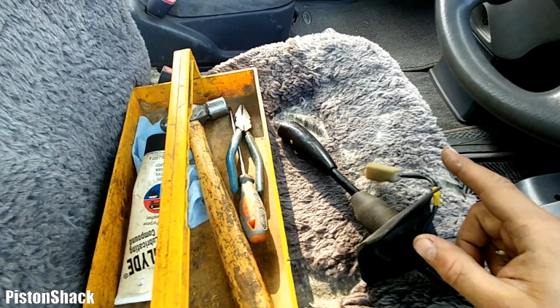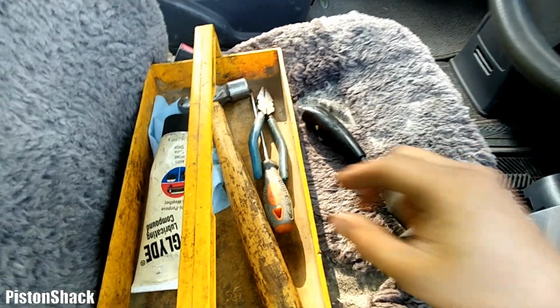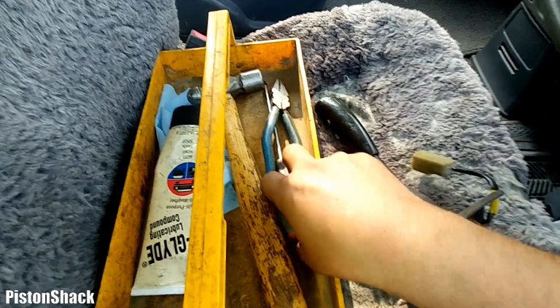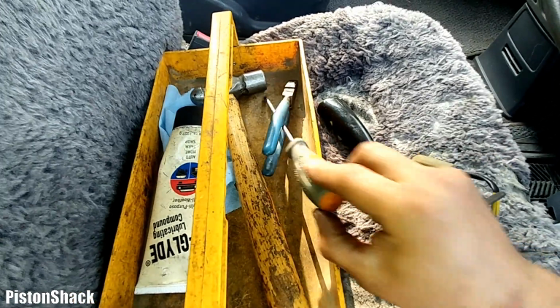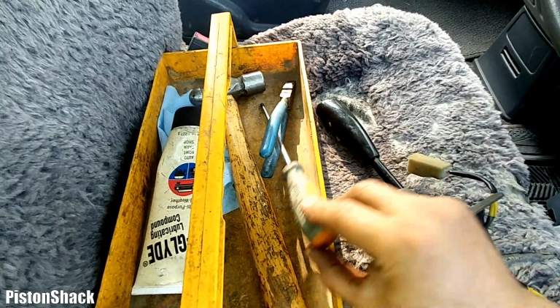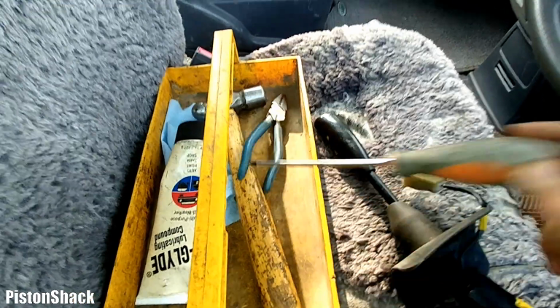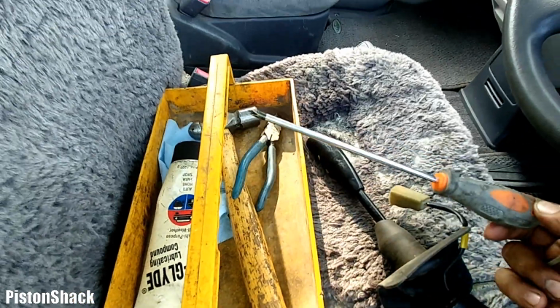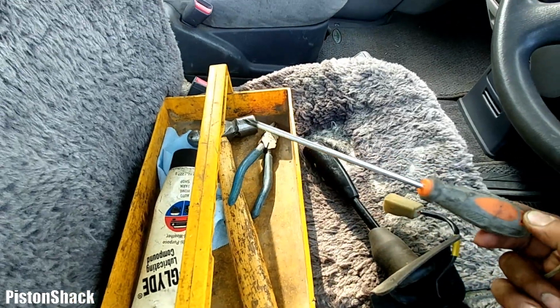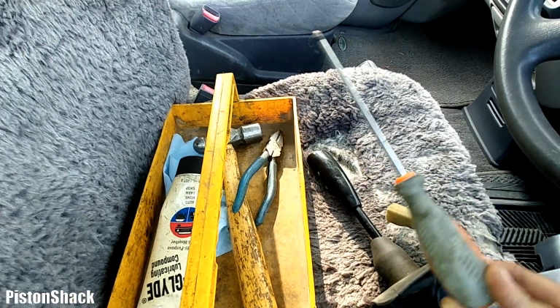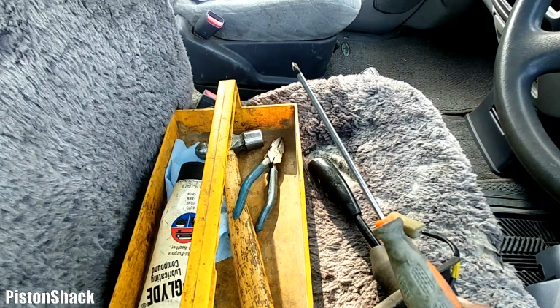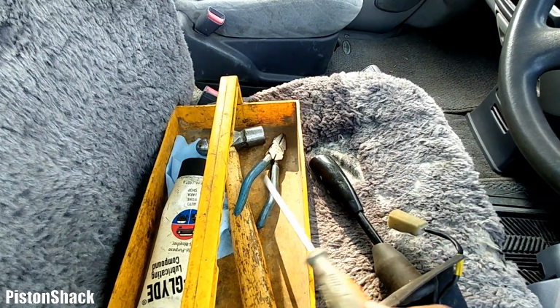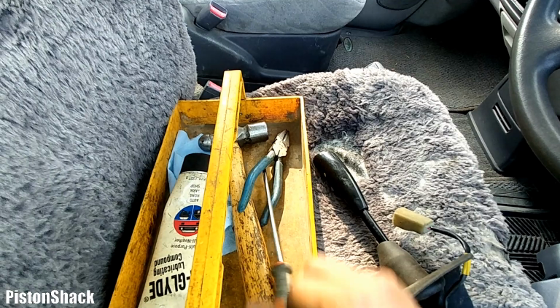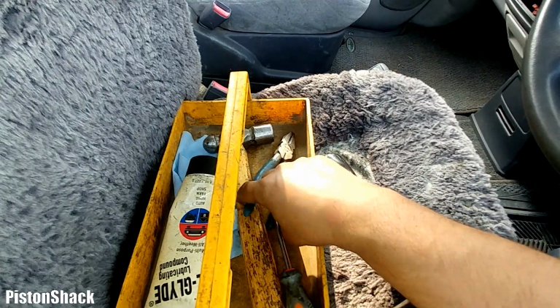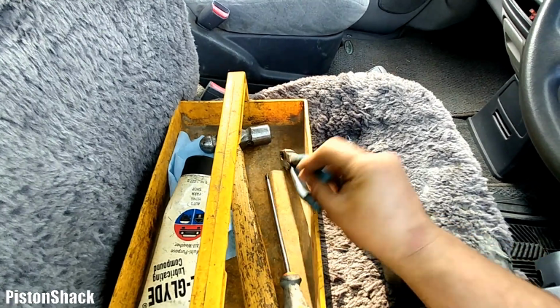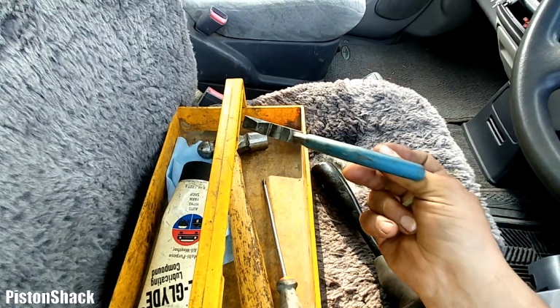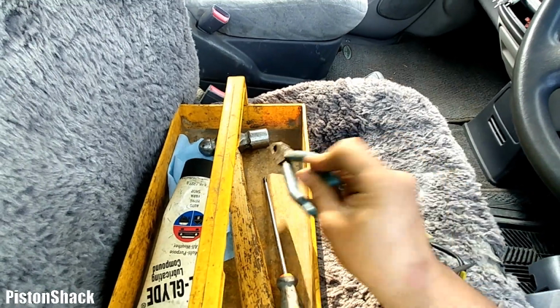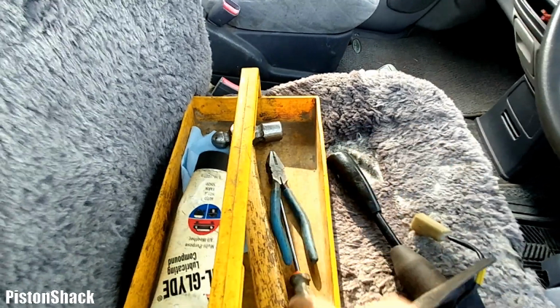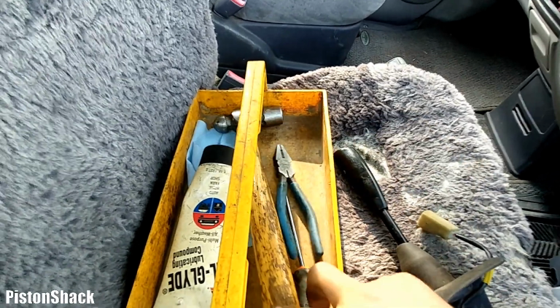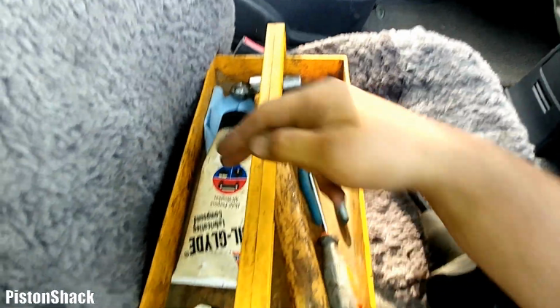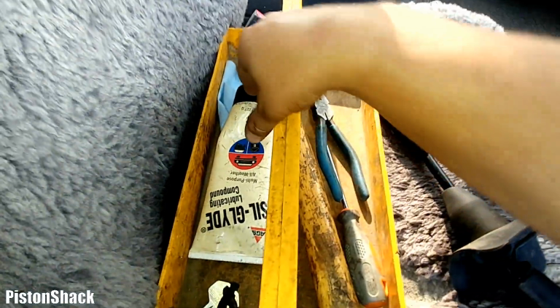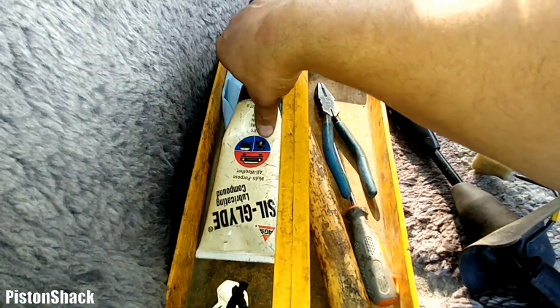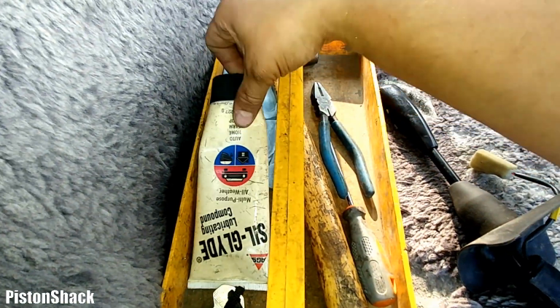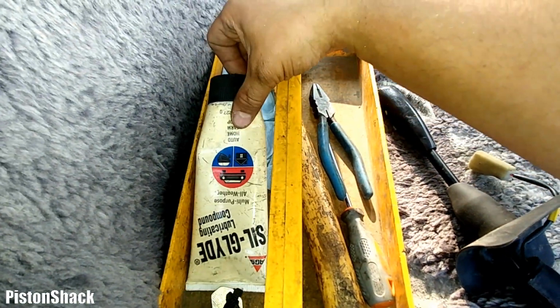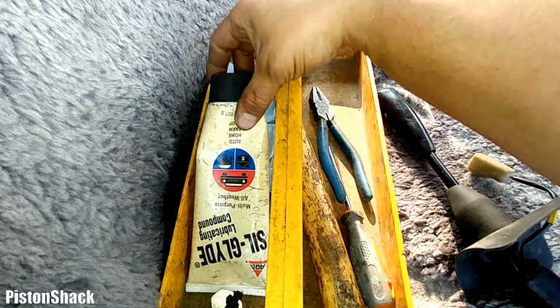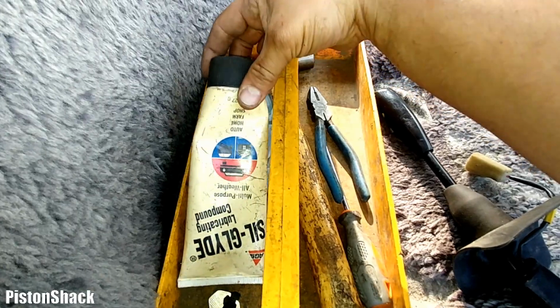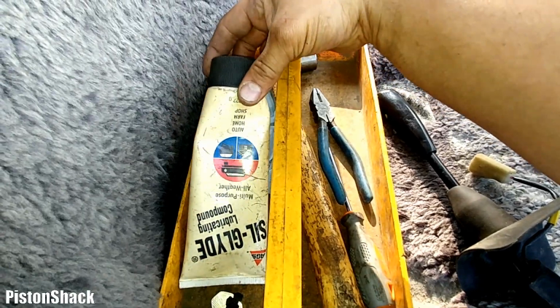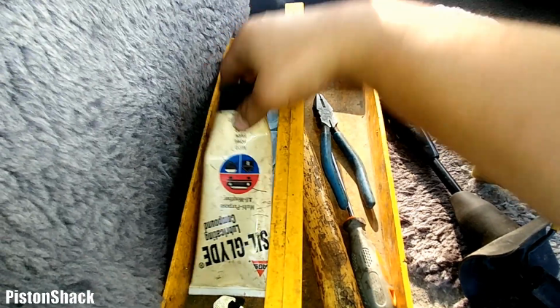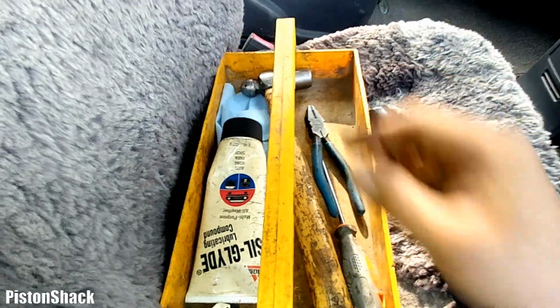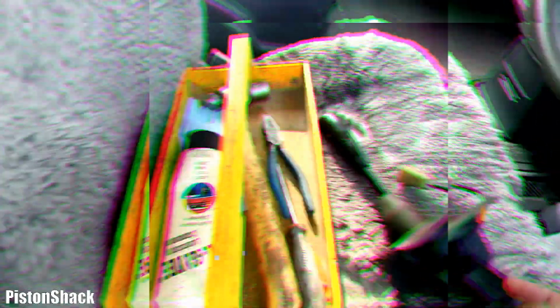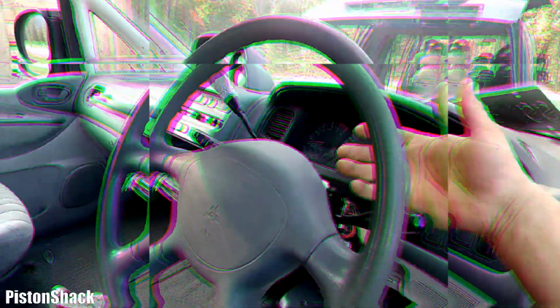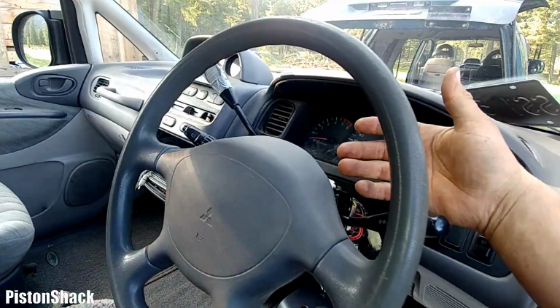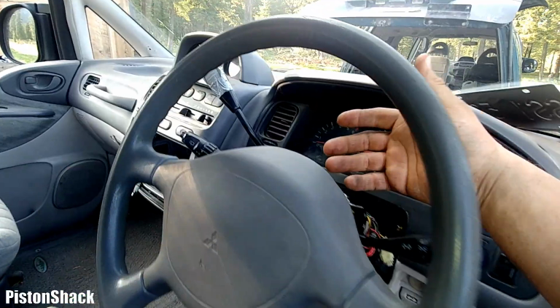For the repair you'll need a long Phillips screwdriver, pliers, a hammer, and a silicone-based compound.